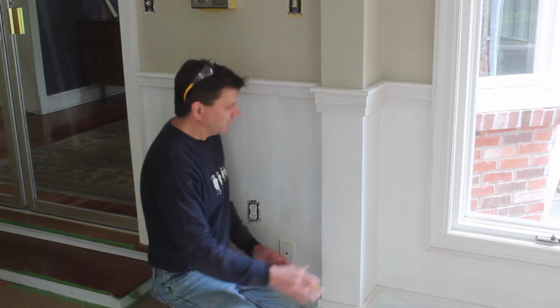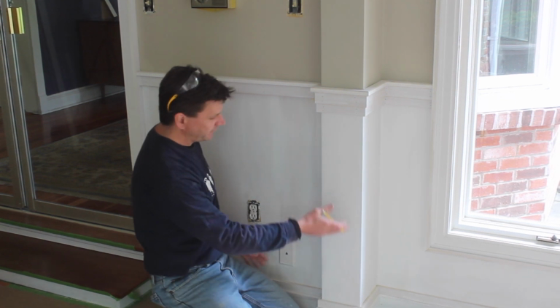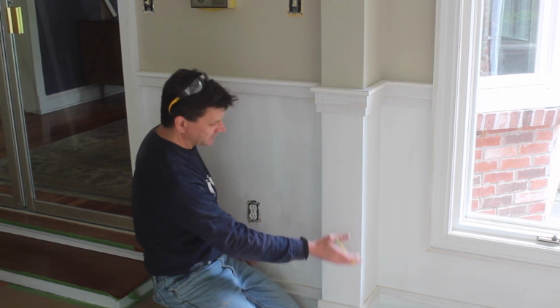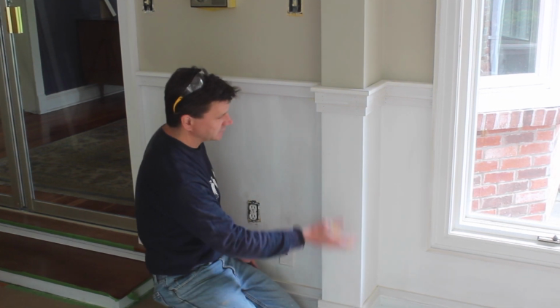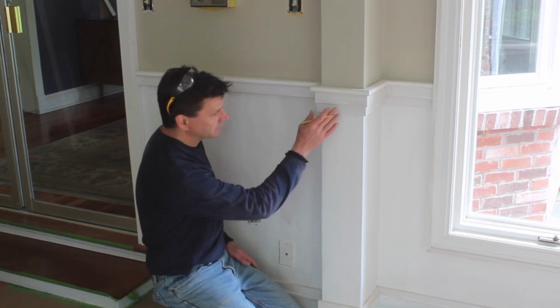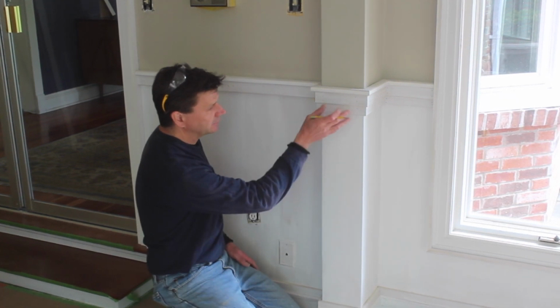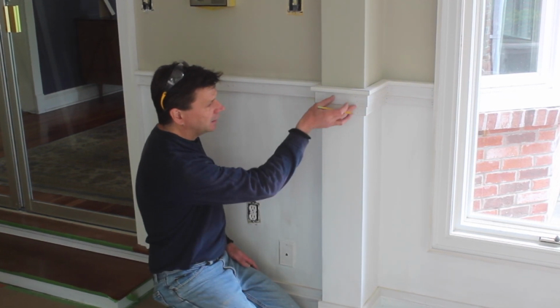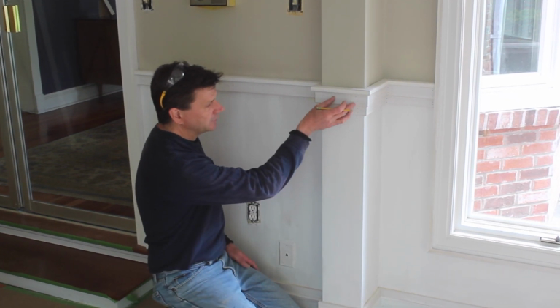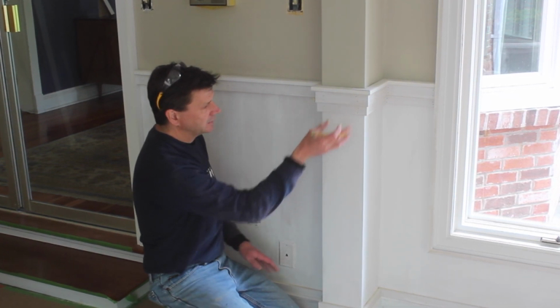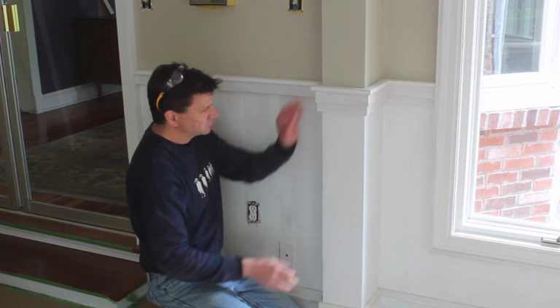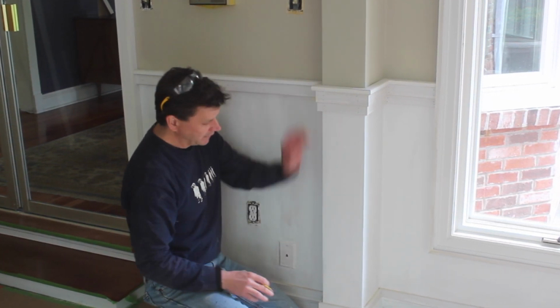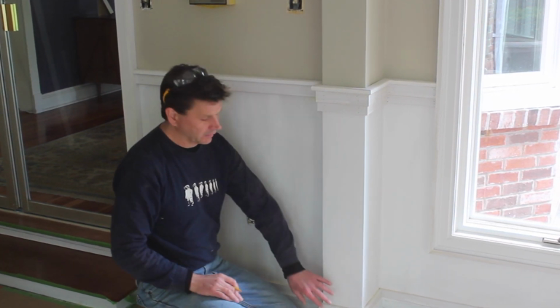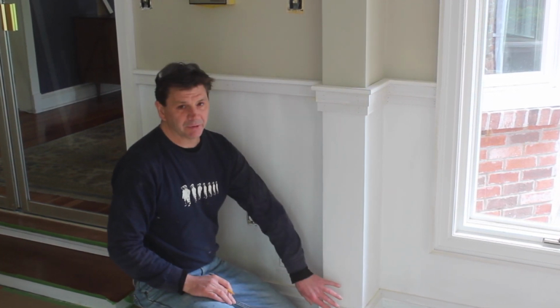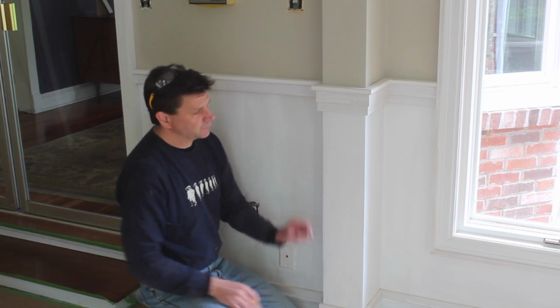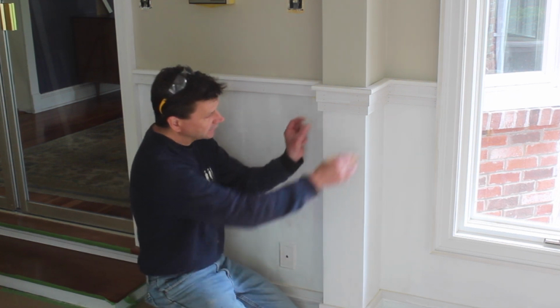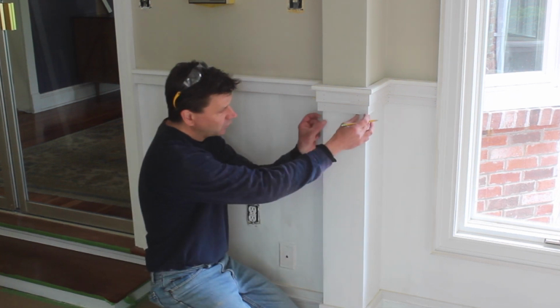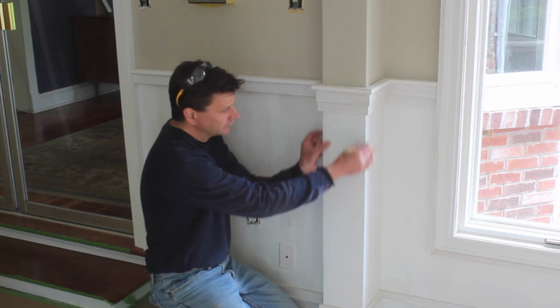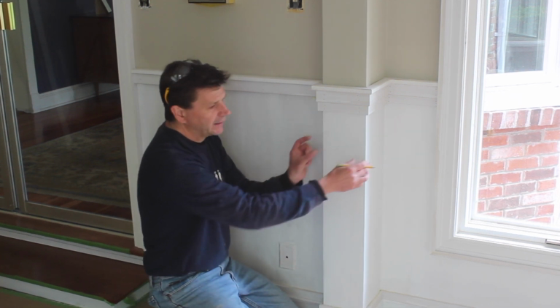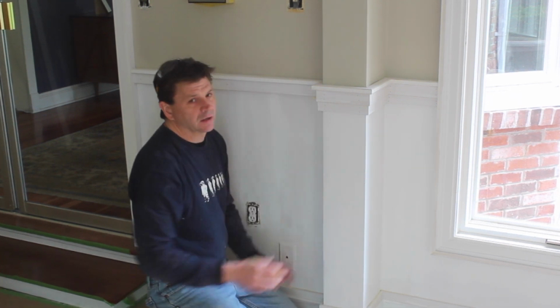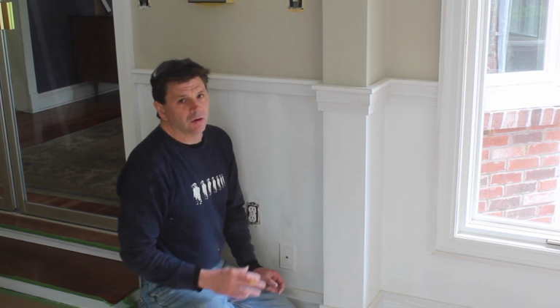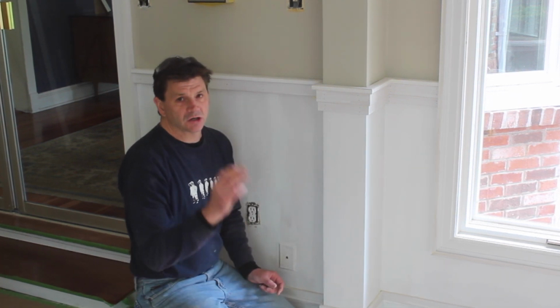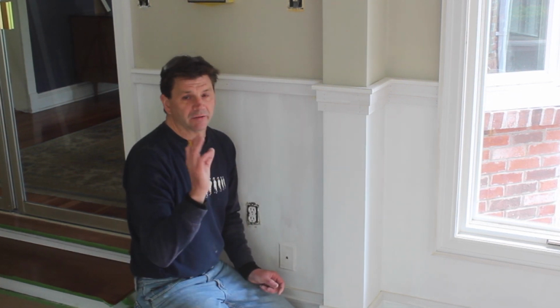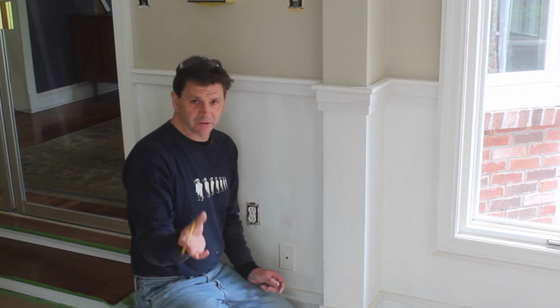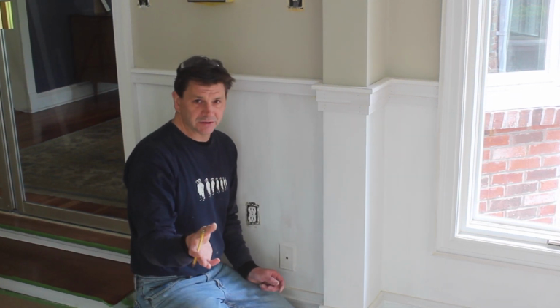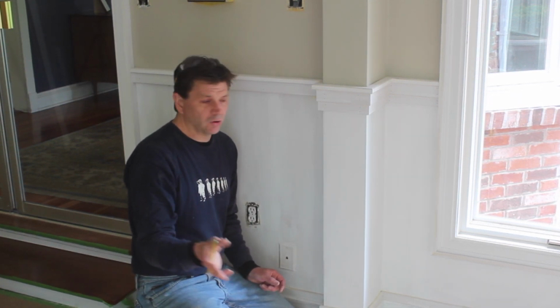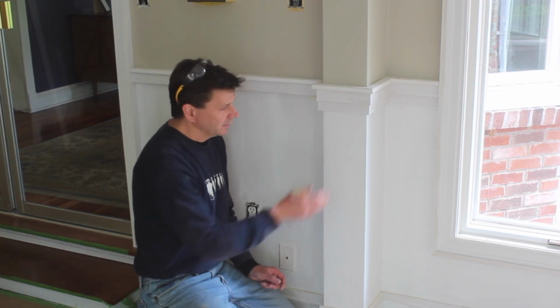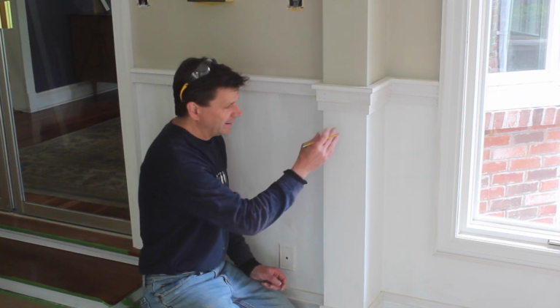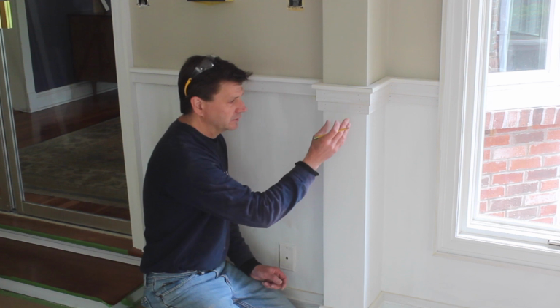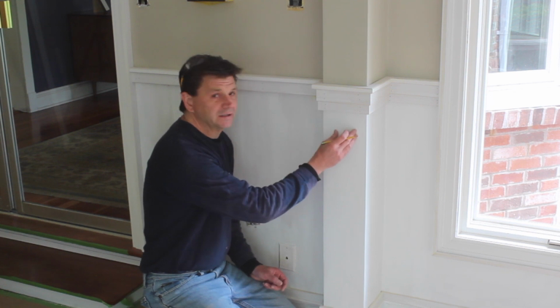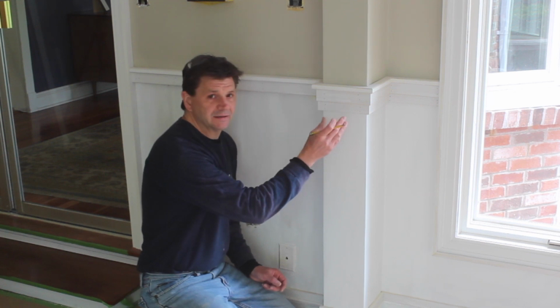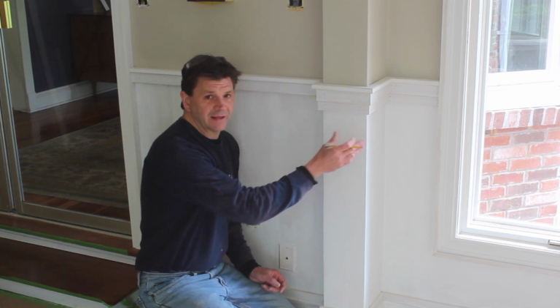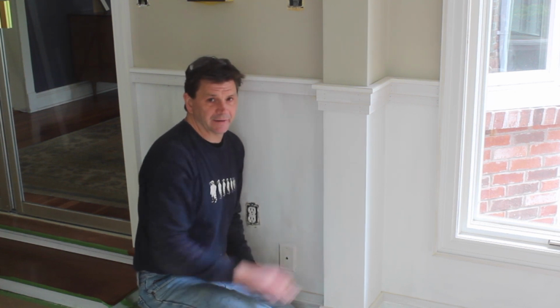Once I finish attaching the rail underneath the chair rail and on top of the baseboard, then I'll start working on the stiles, which are the vertical pieces of molding that will complete the flat panel.